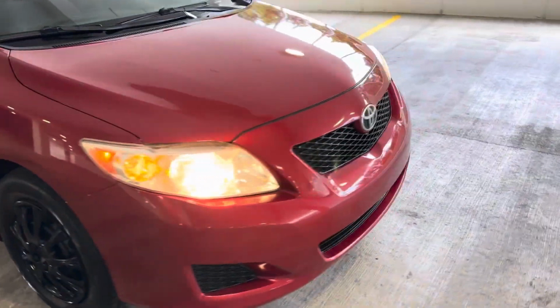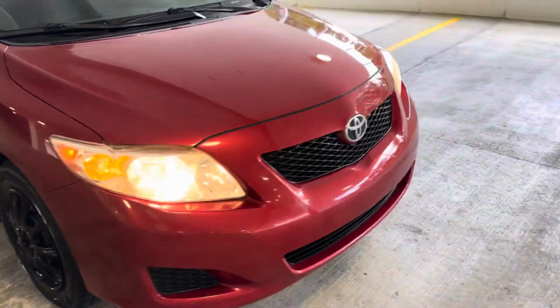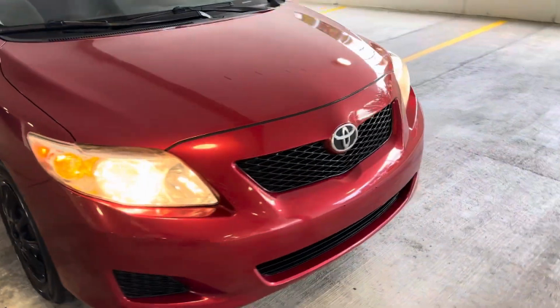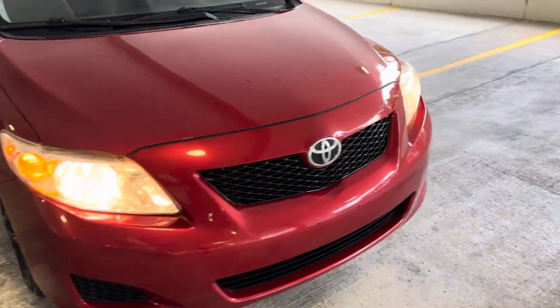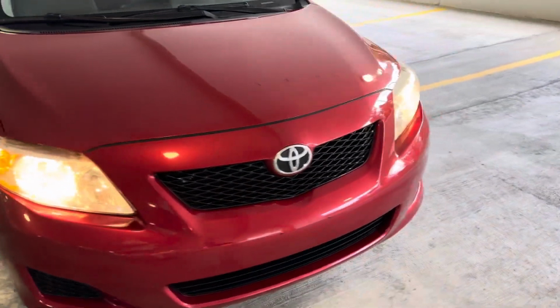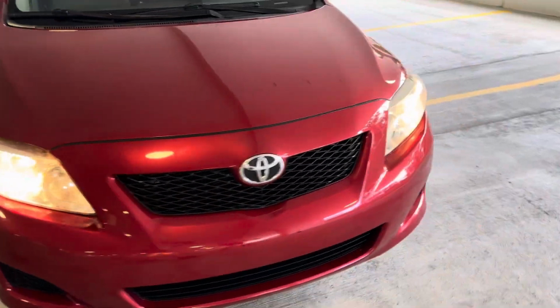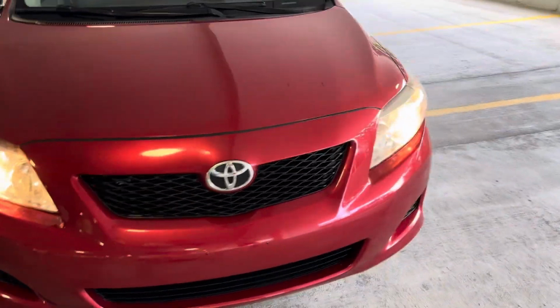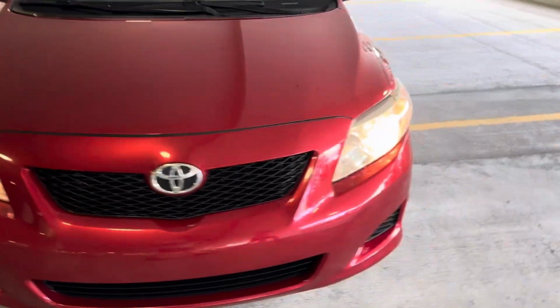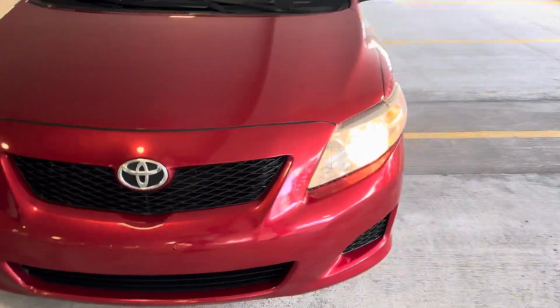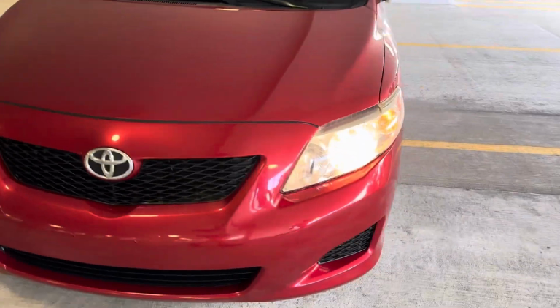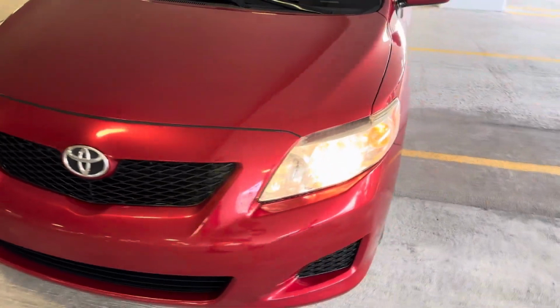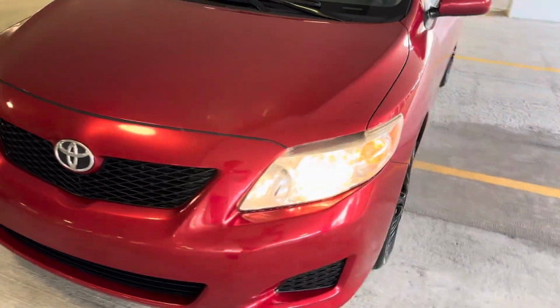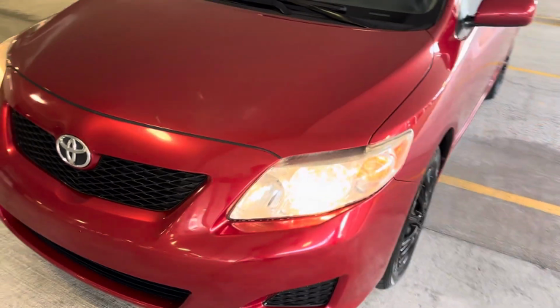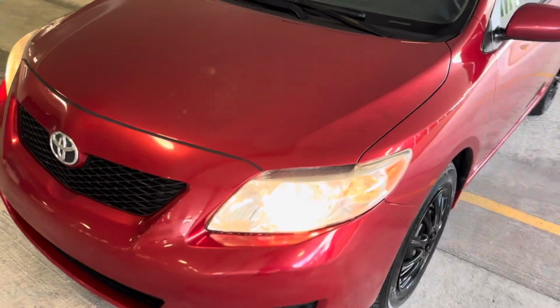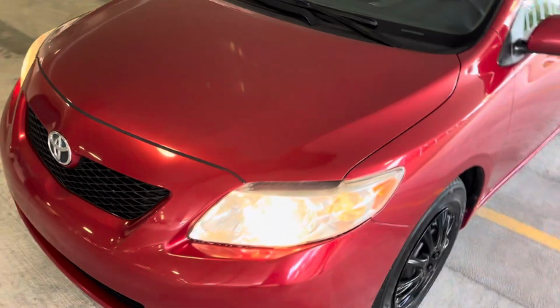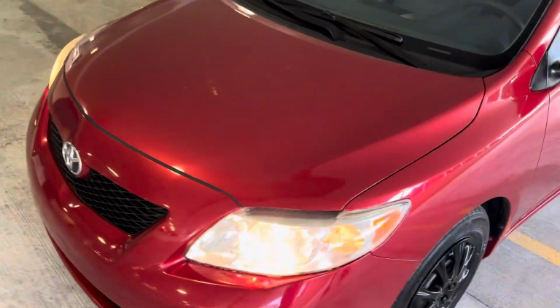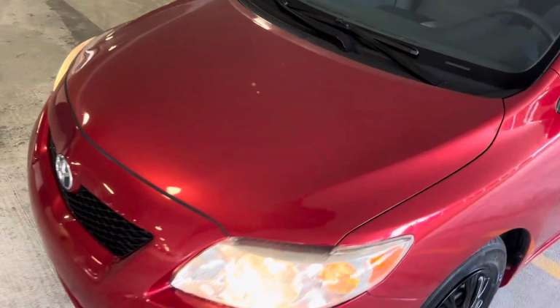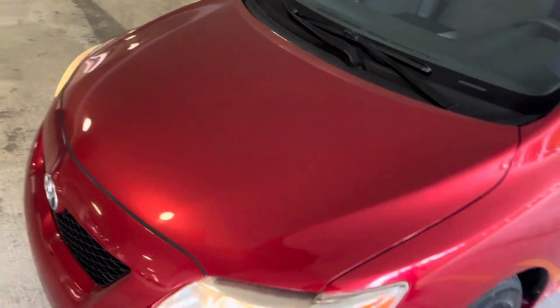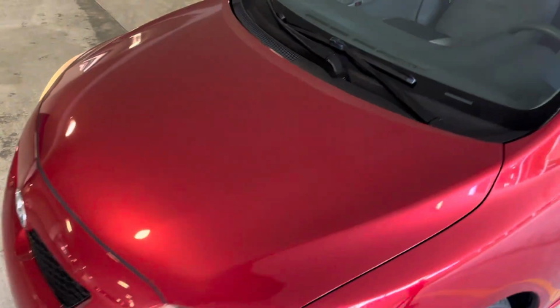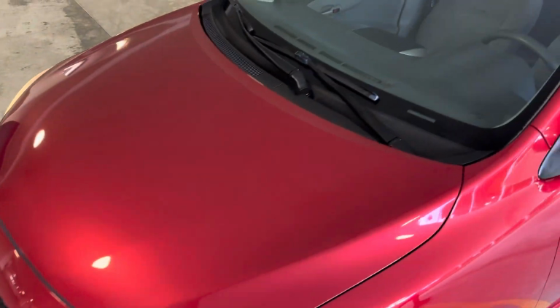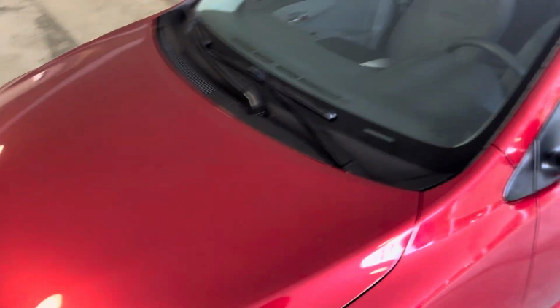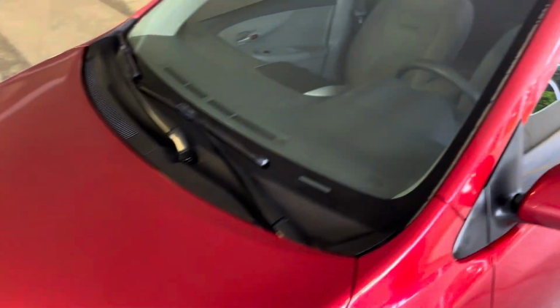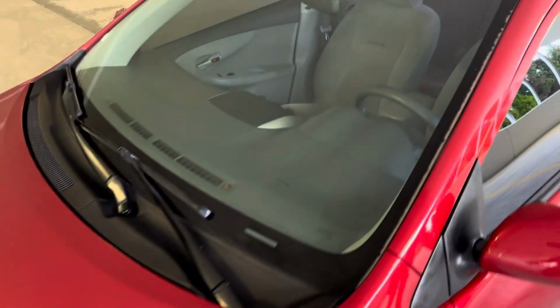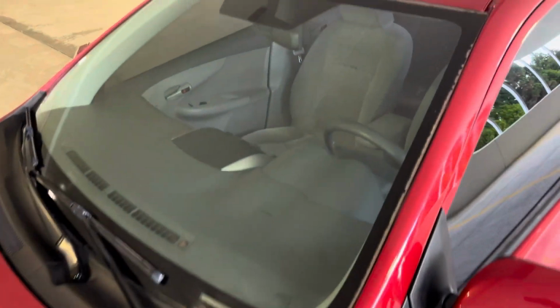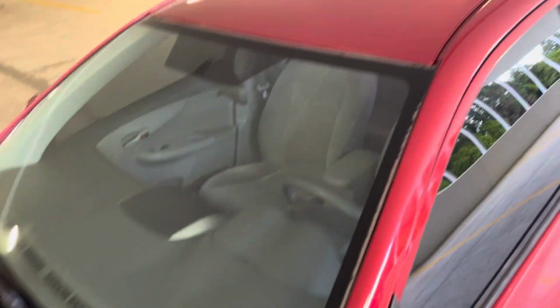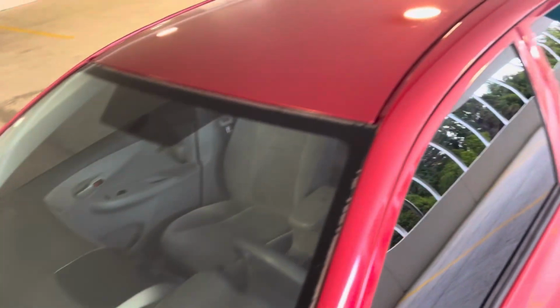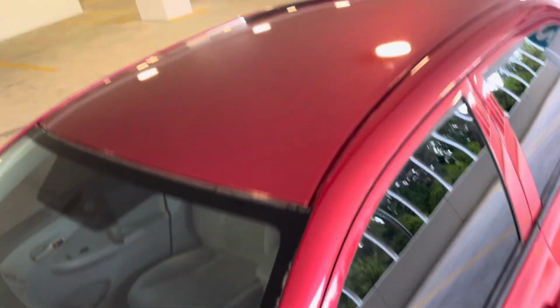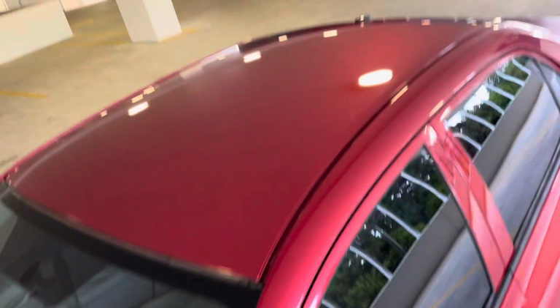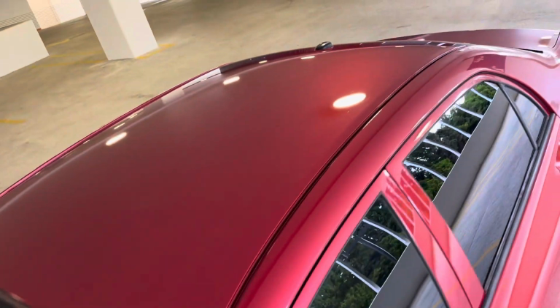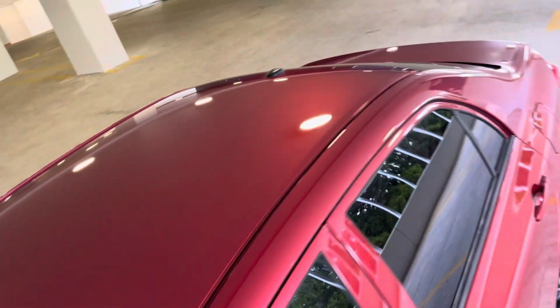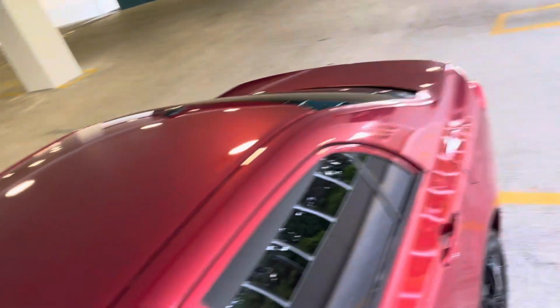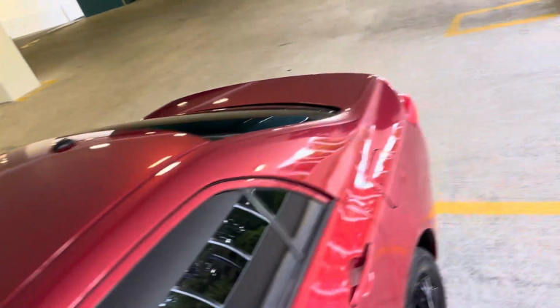Headlights are nice and brilliant — they illuminate the road before you. The hood looks fantastic. The windshield is in perfect condition. Roof looks great.